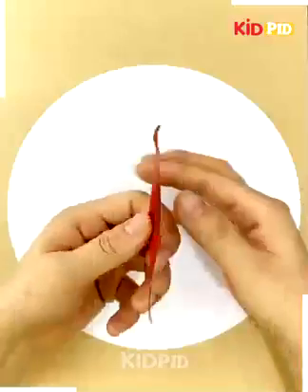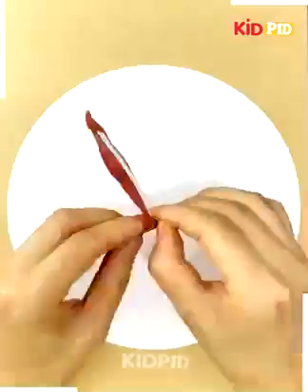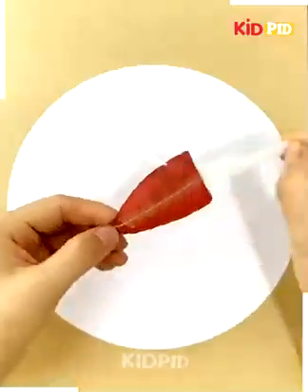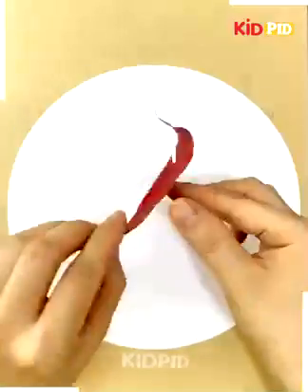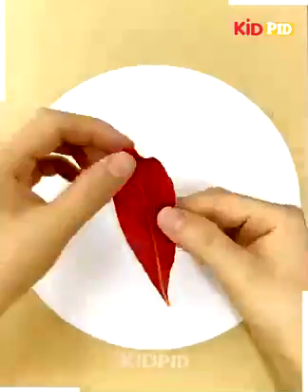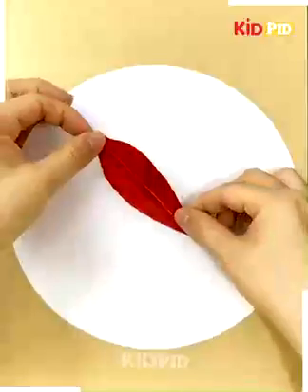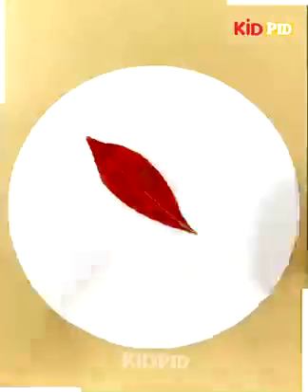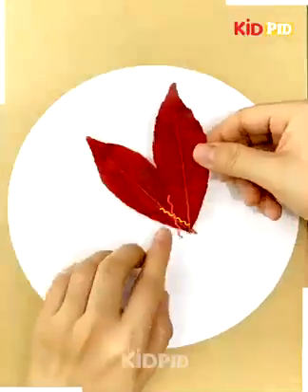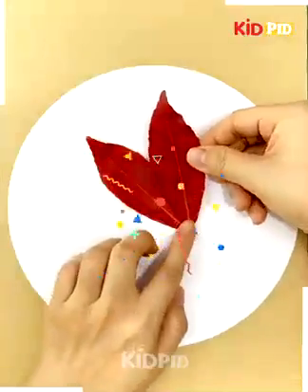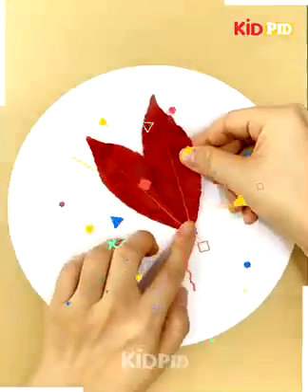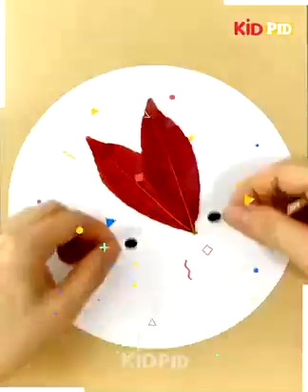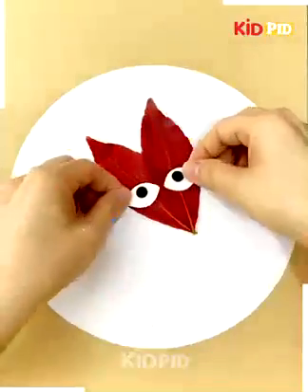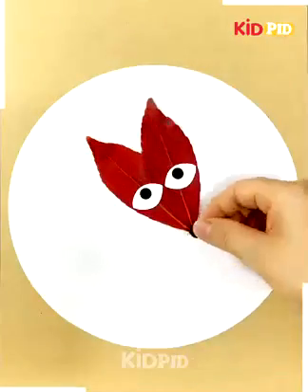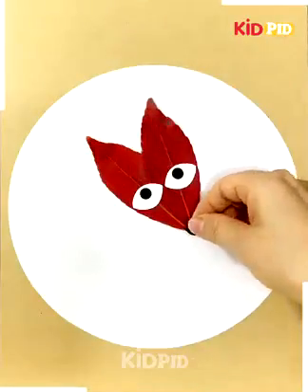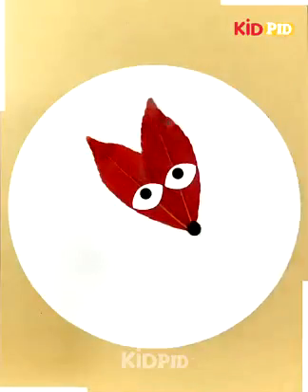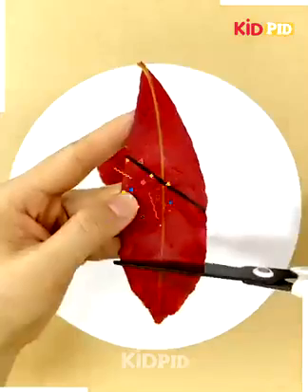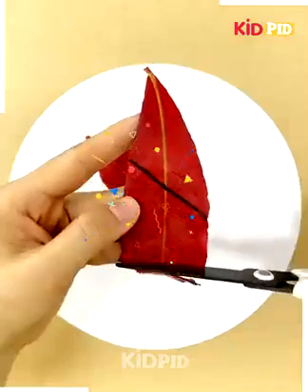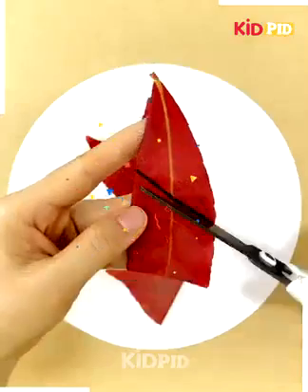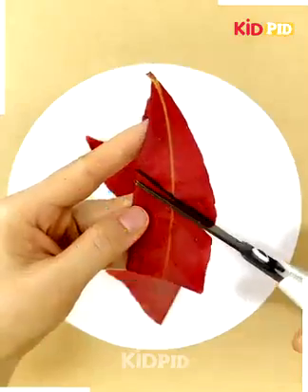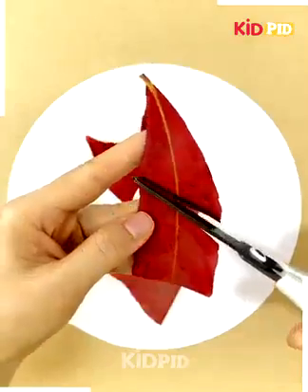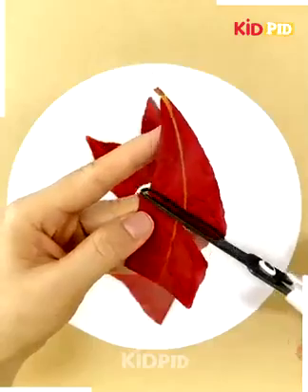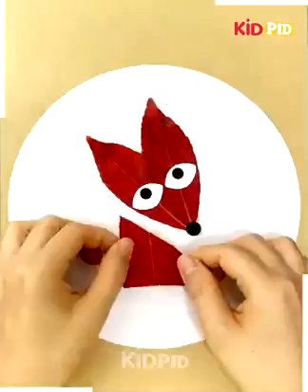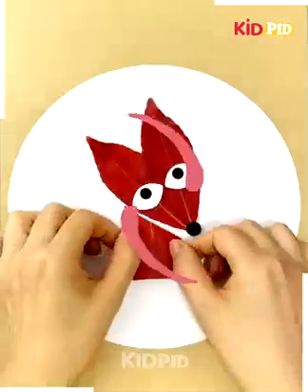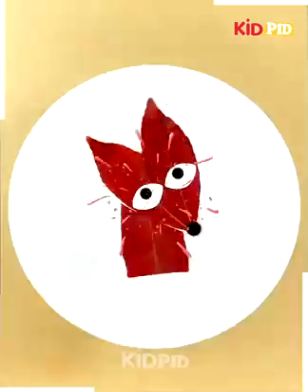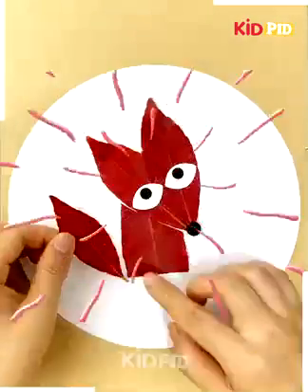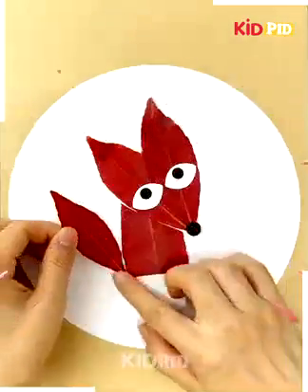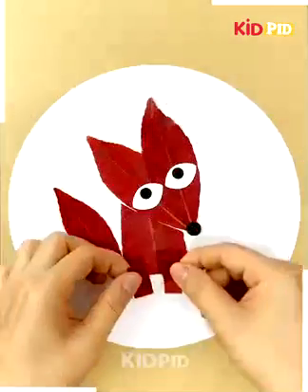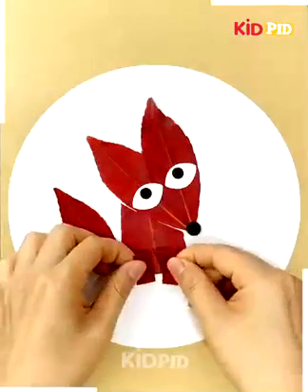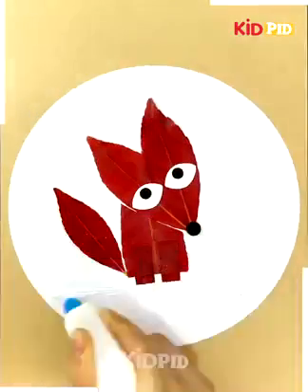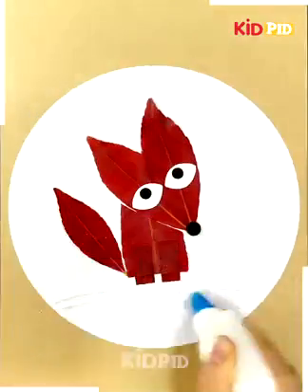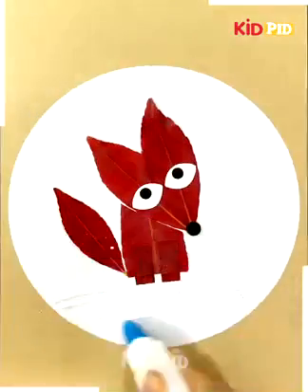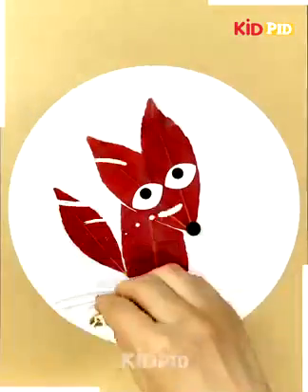Then we will take red leaves to make the head of the fox and then we will cut the leaves to make the body also. After completing the body of the fox, we will make the base of the craft.